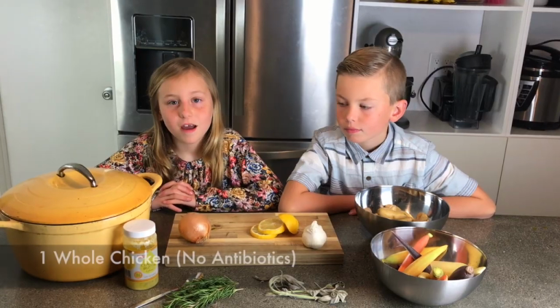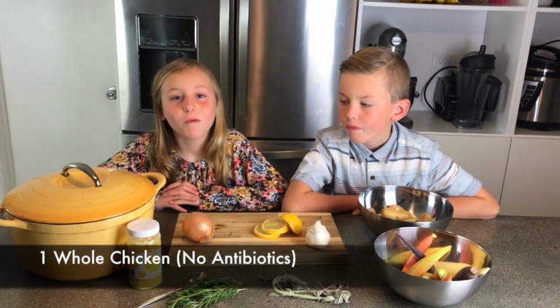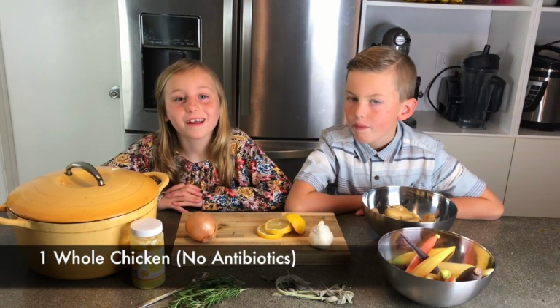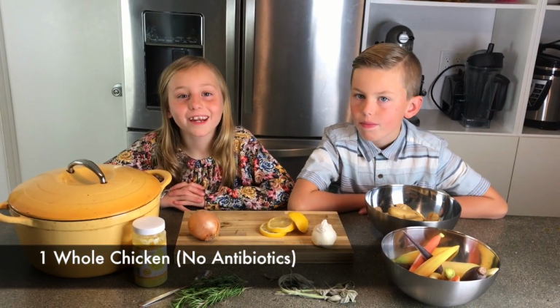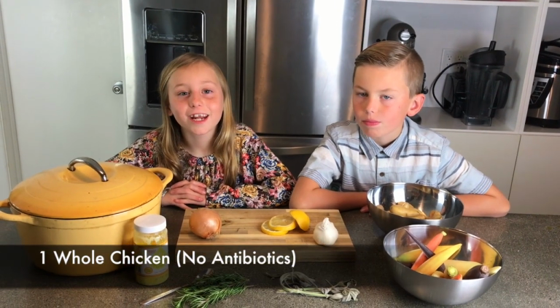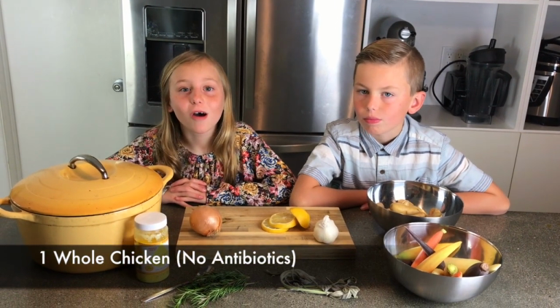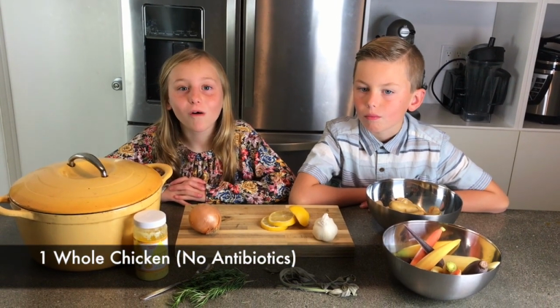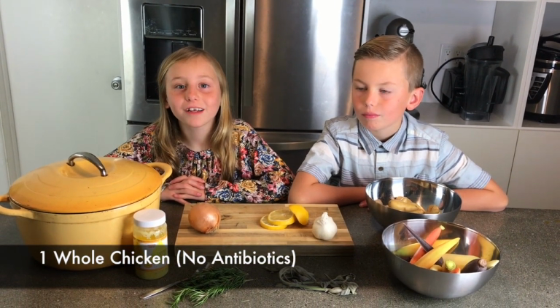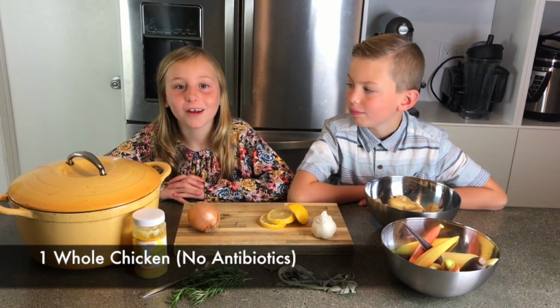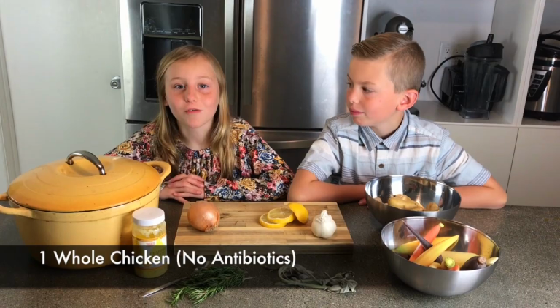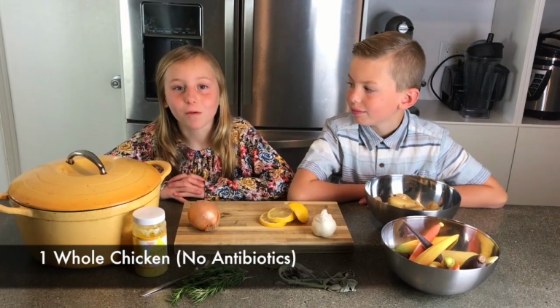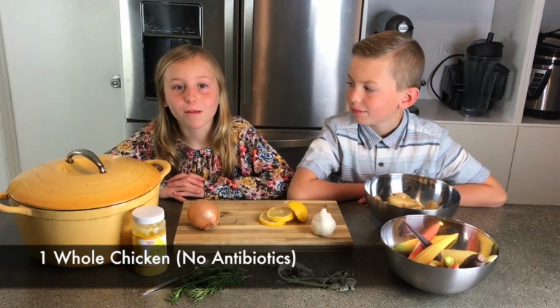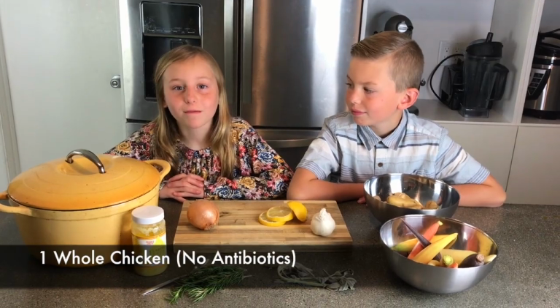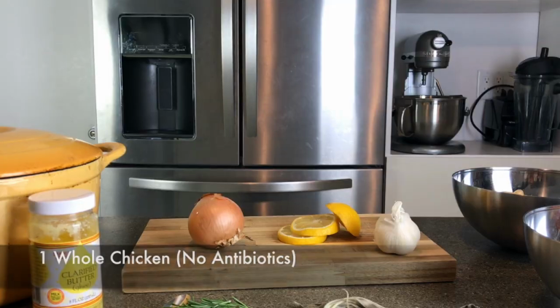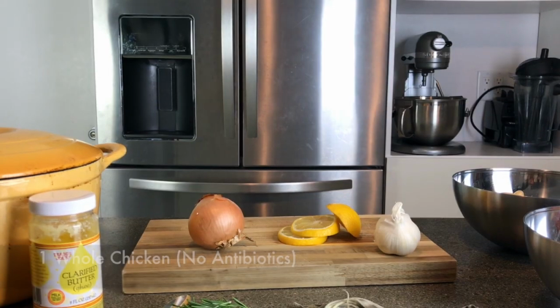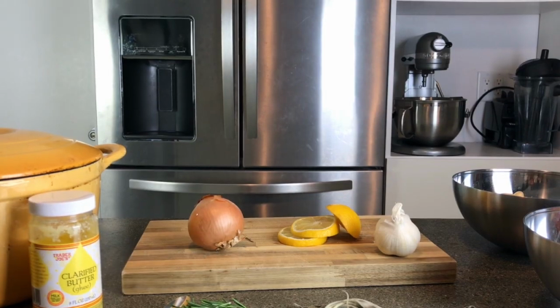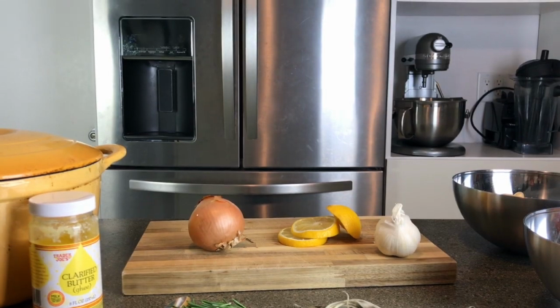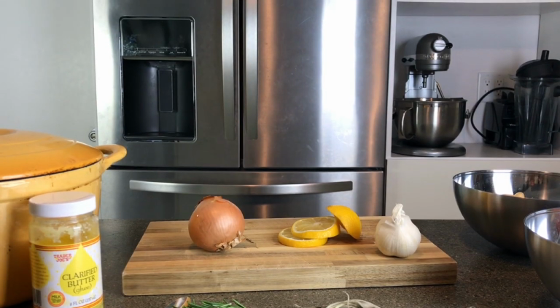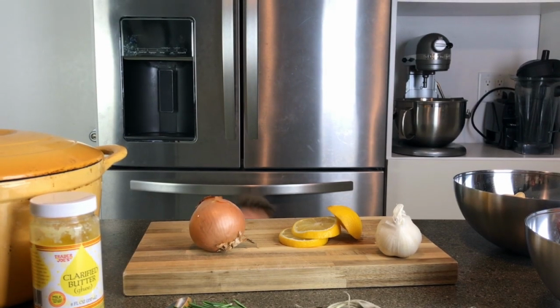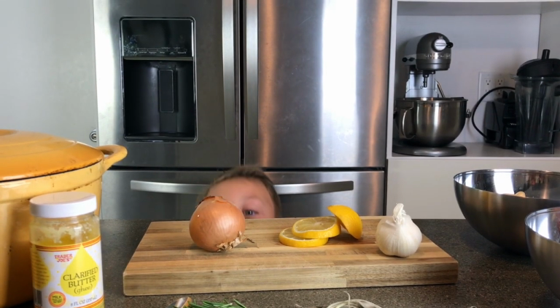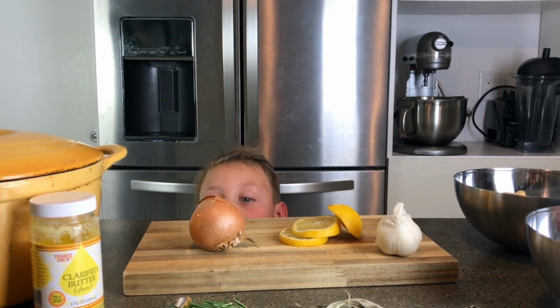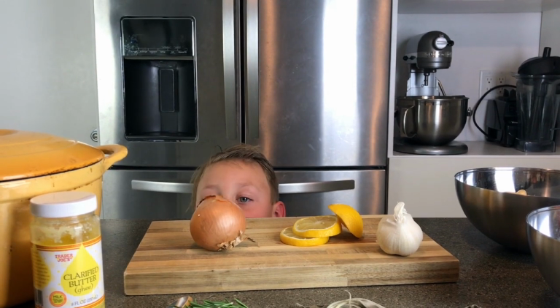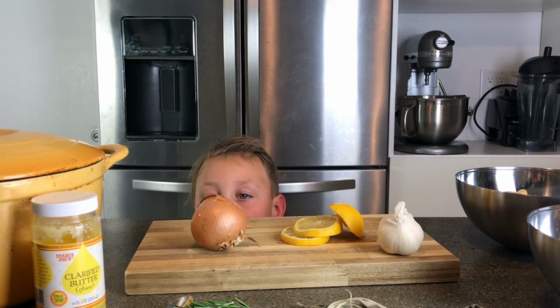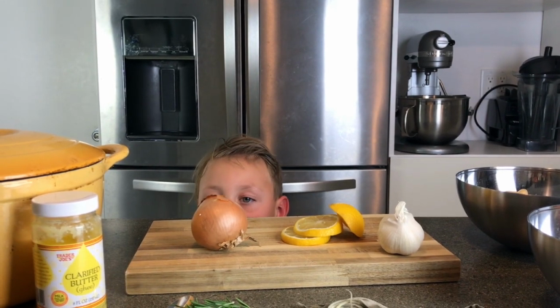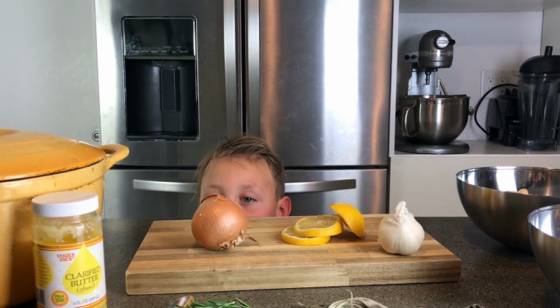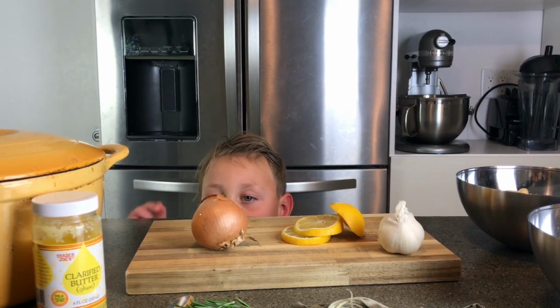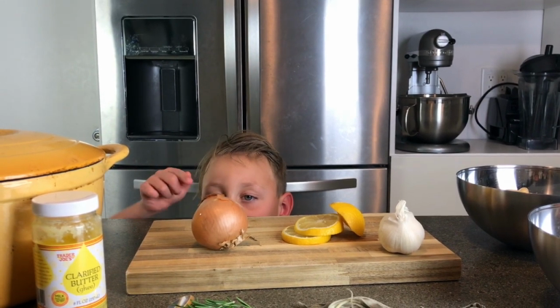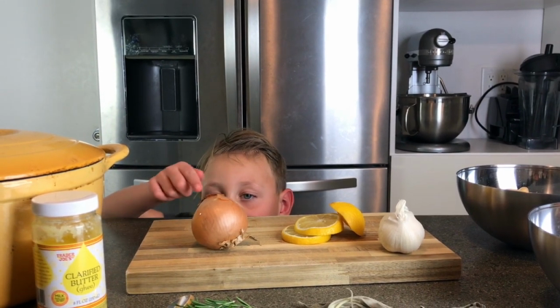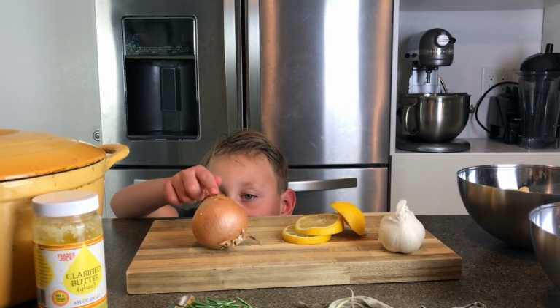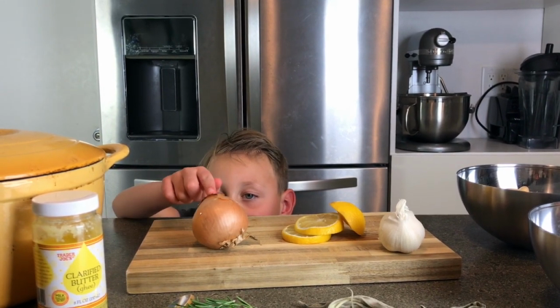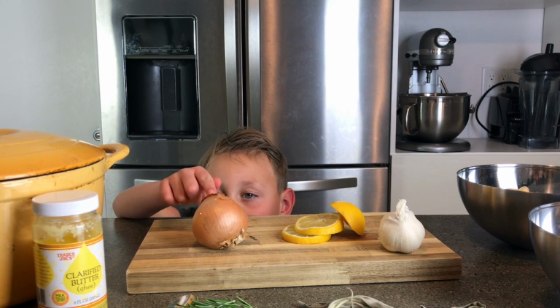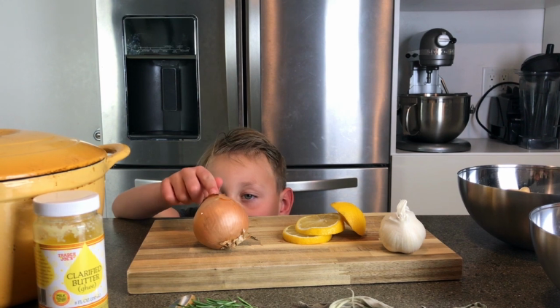We're going to need a whole potato. When you're sick, you should never touch people's food.